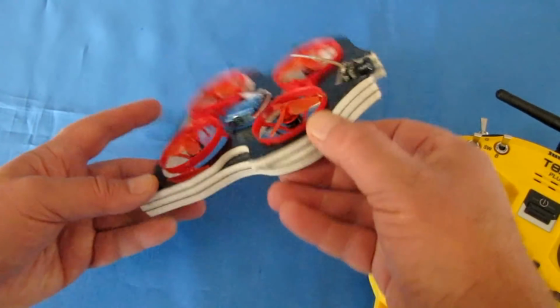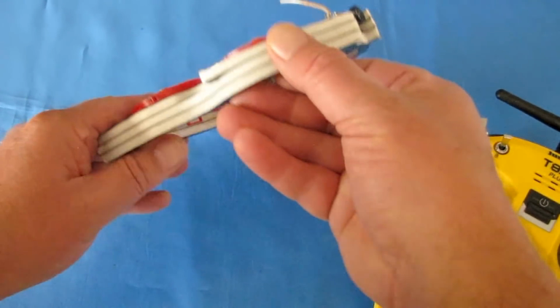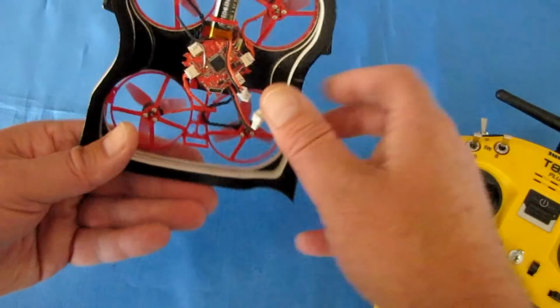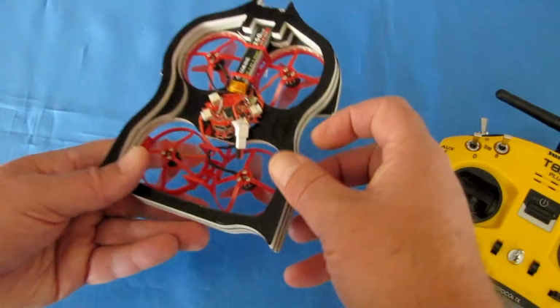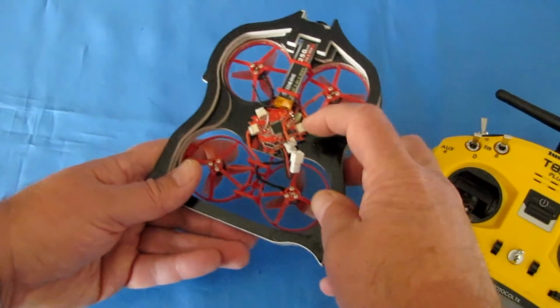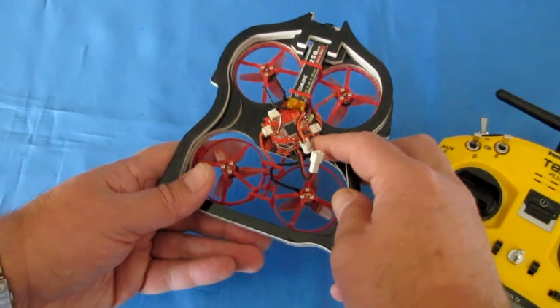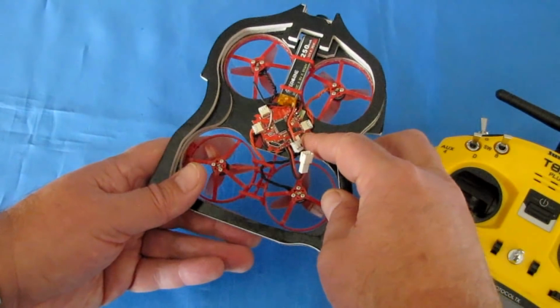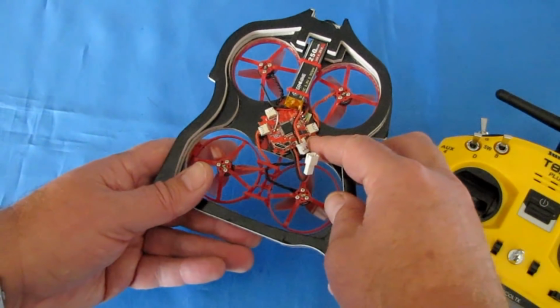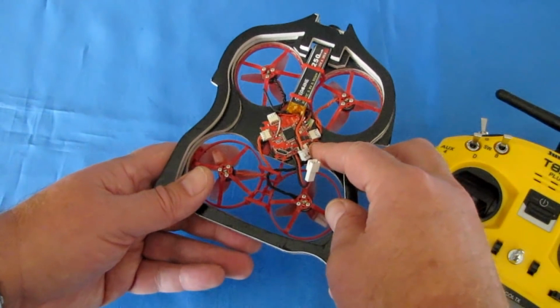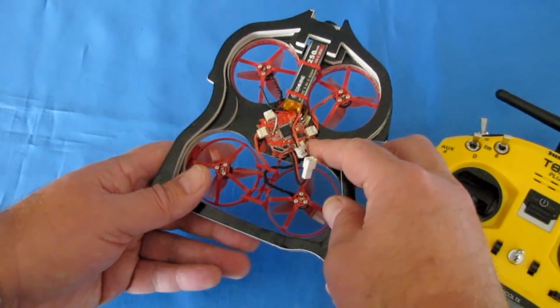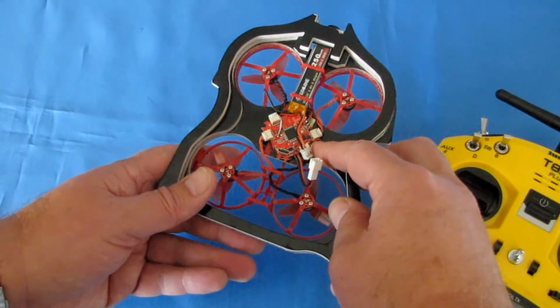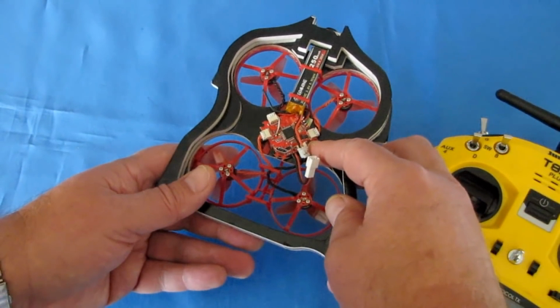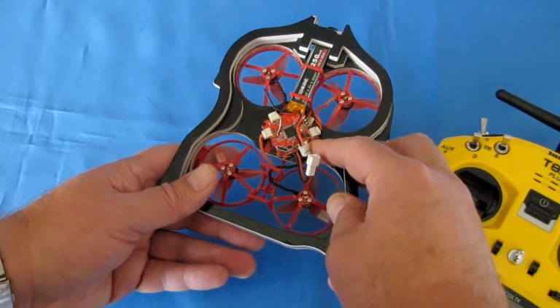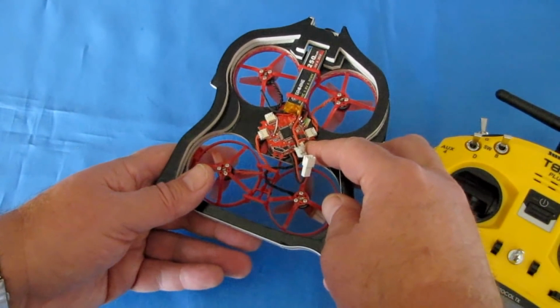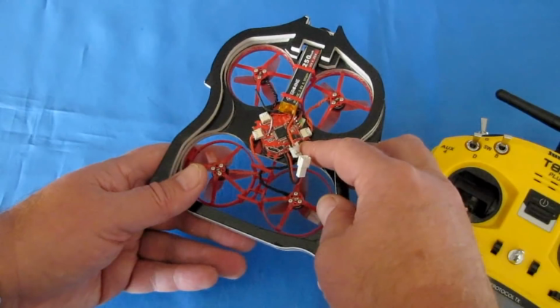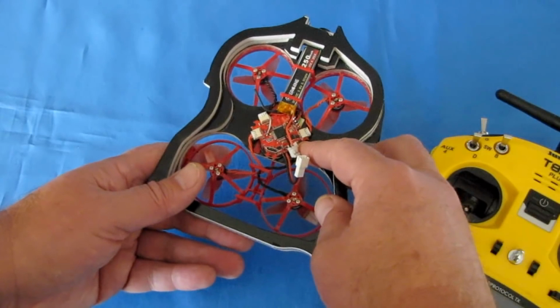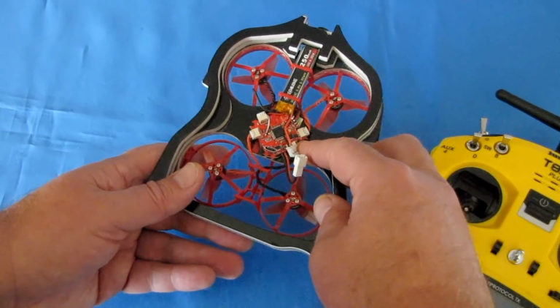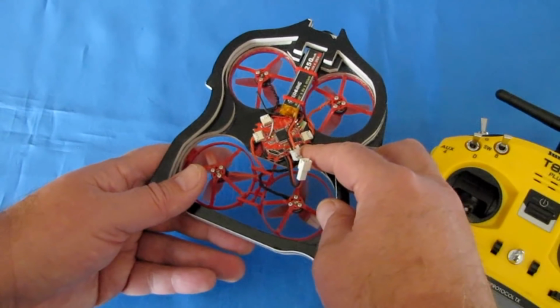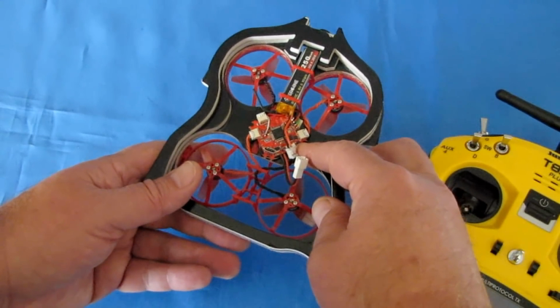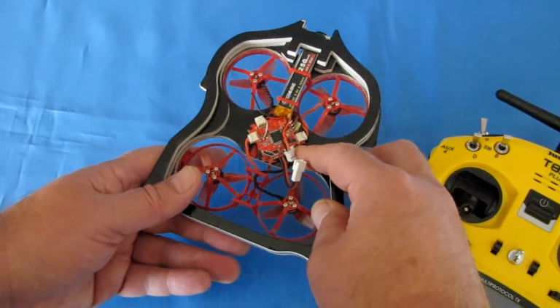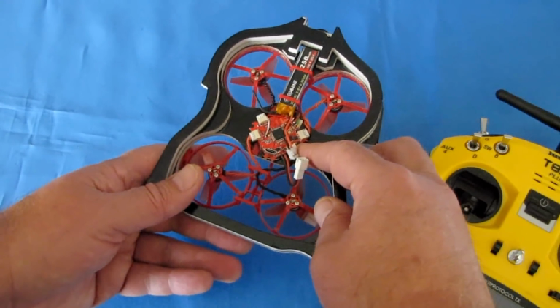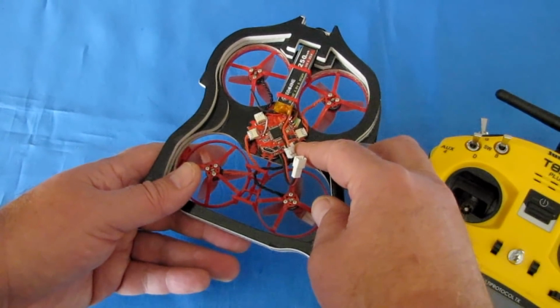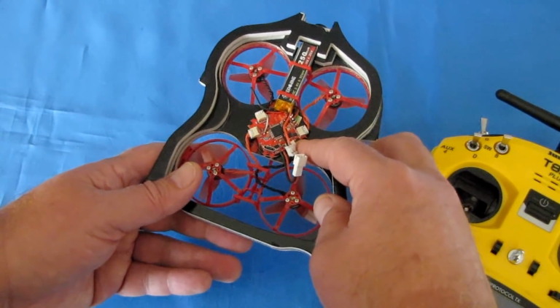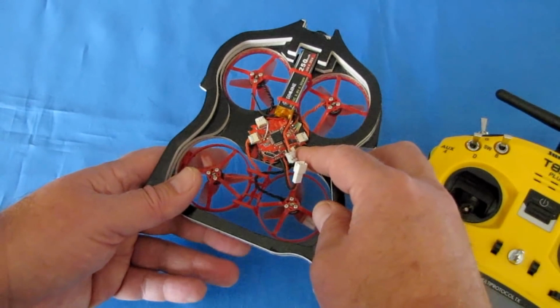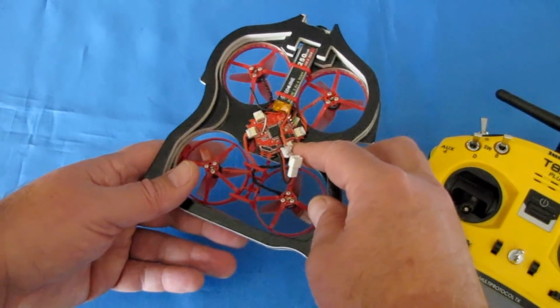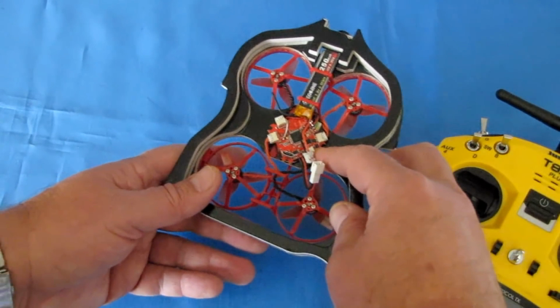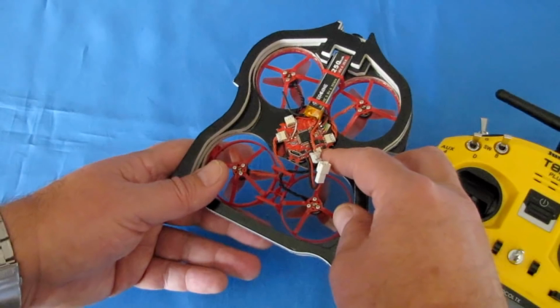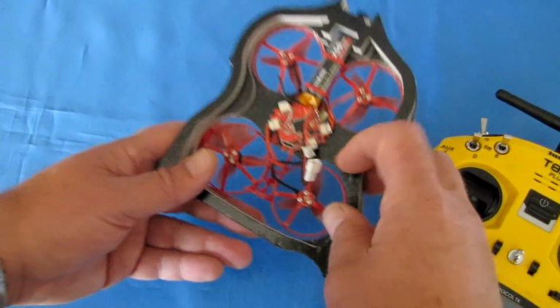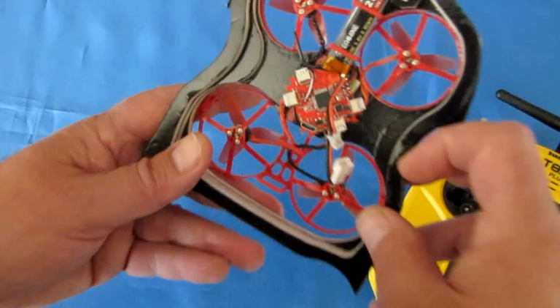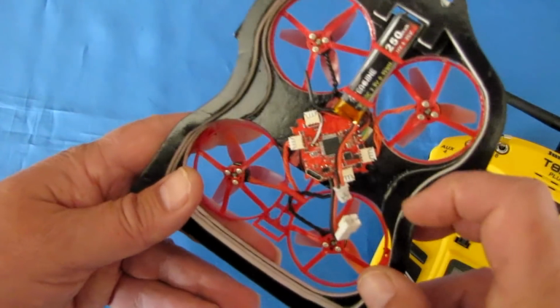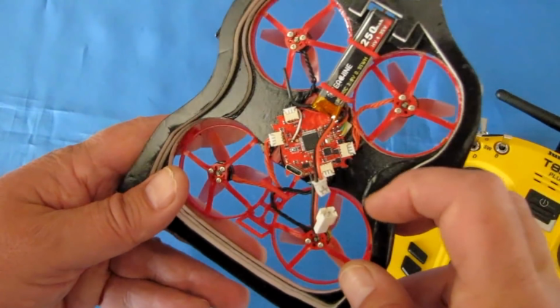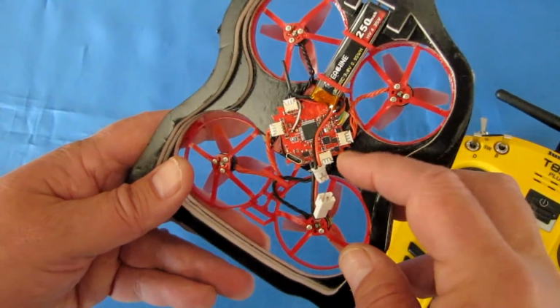The flight control board on this is a Crazy Bee F3 — or Seriously Pro Racing flight control board. No, it's the Crazy Bee 3 flight control board, loaded up with Betaflight 3.5.0, dated 7th September 2018.